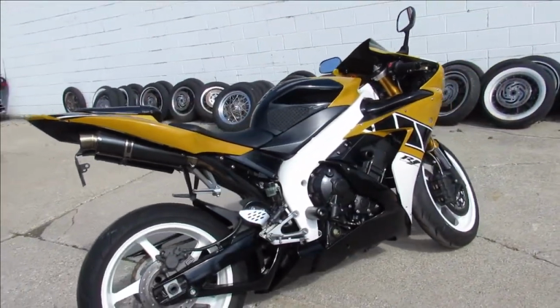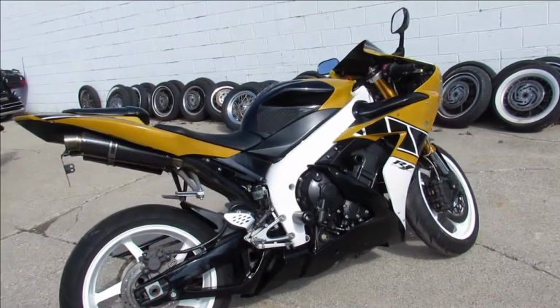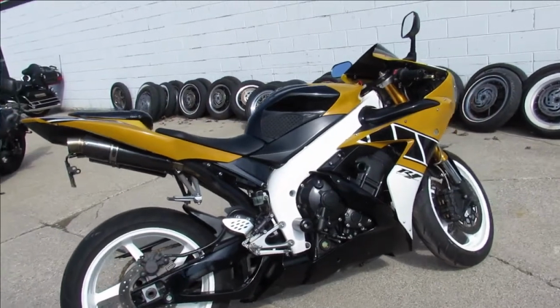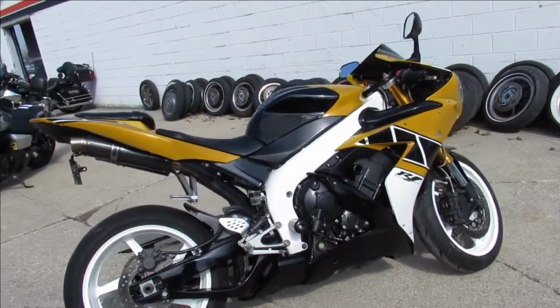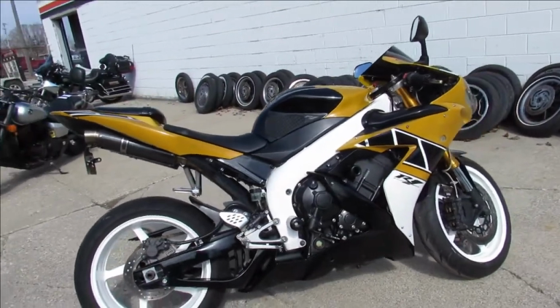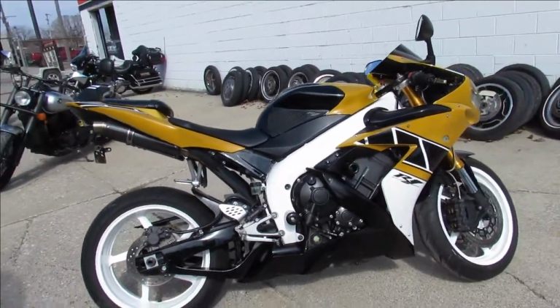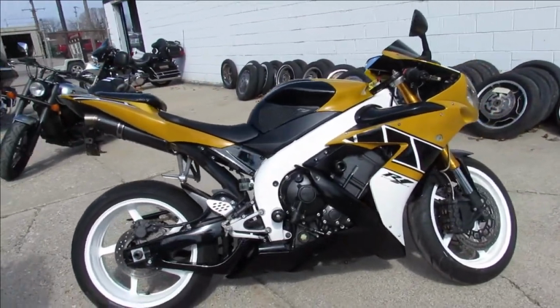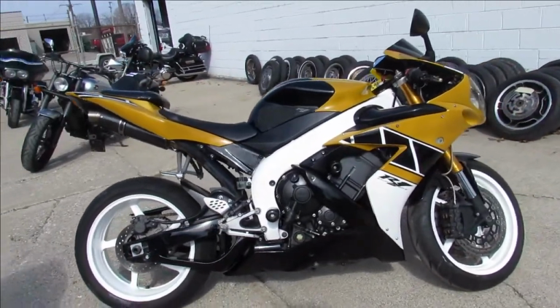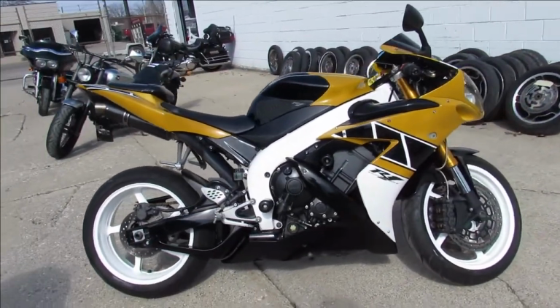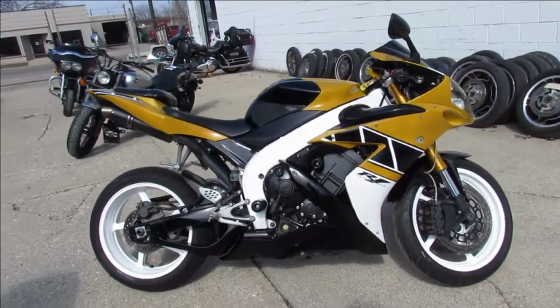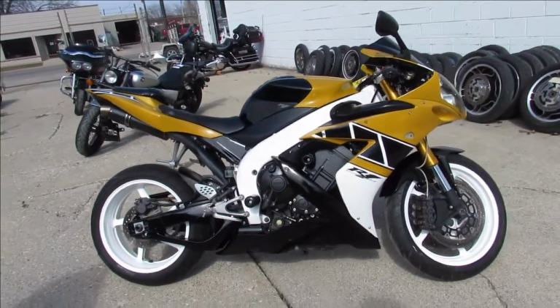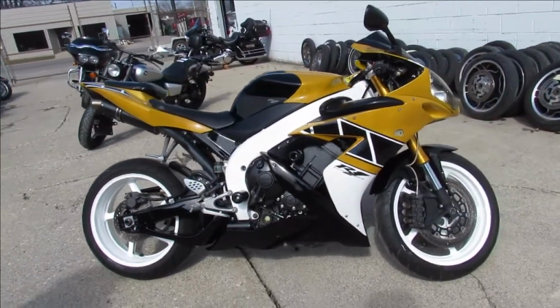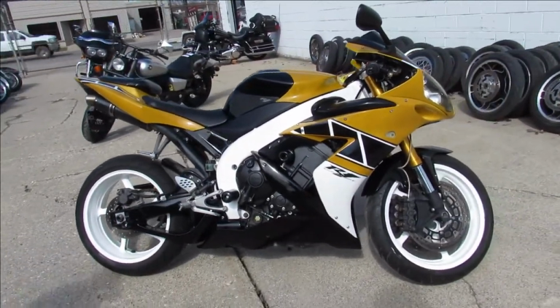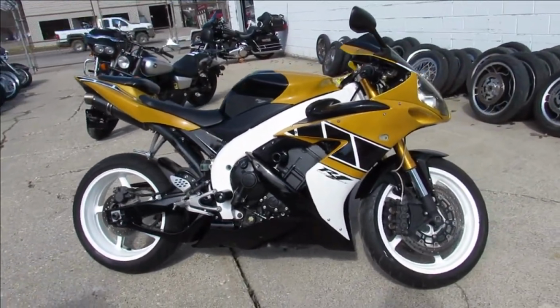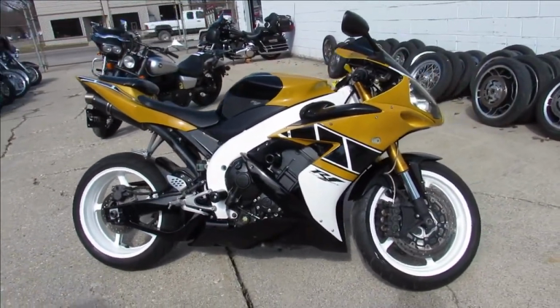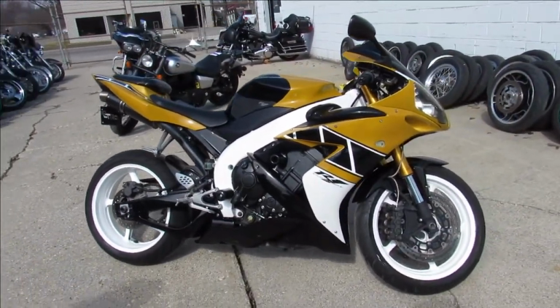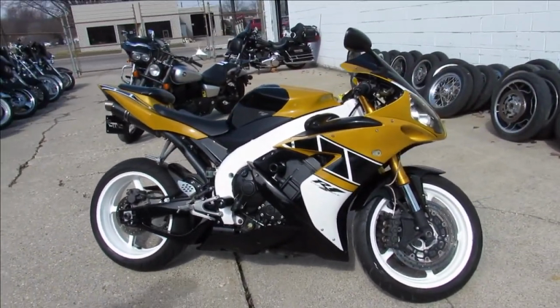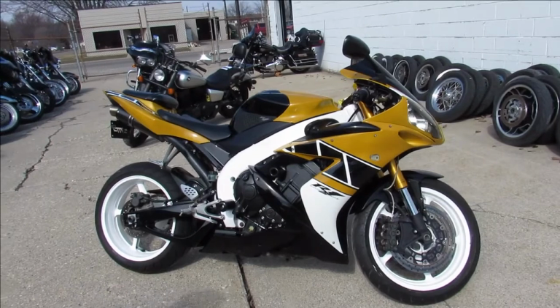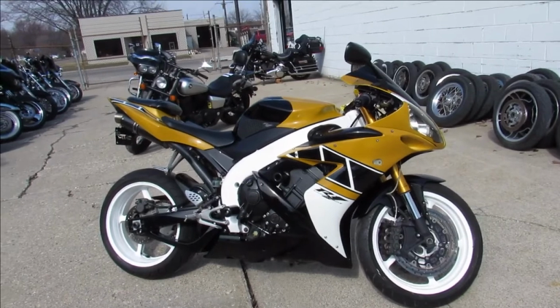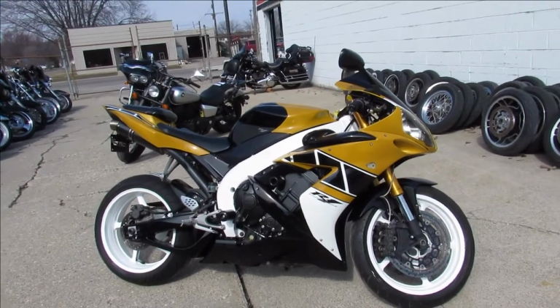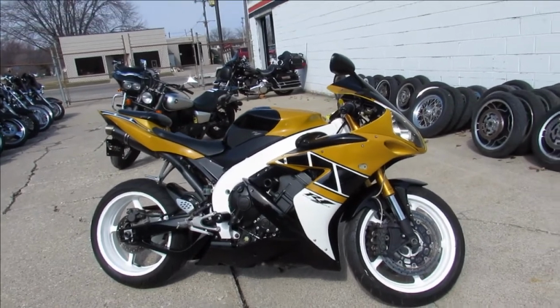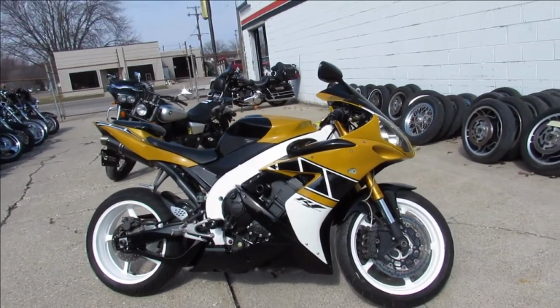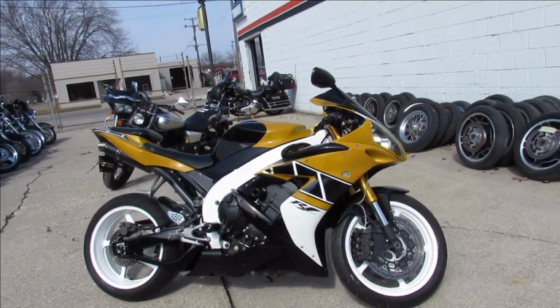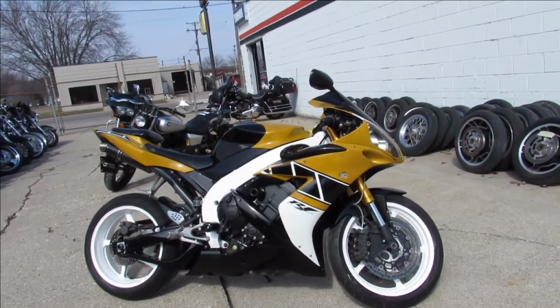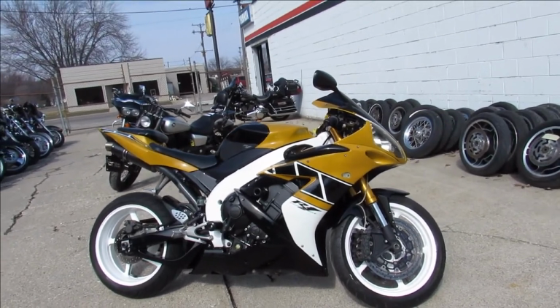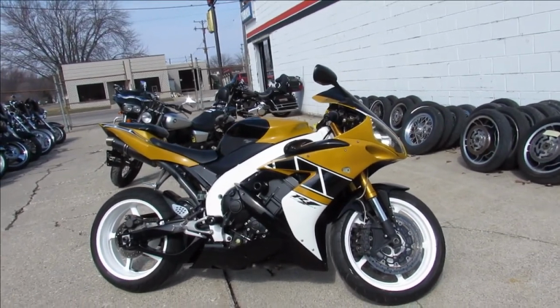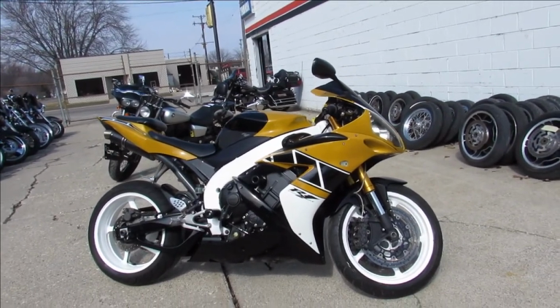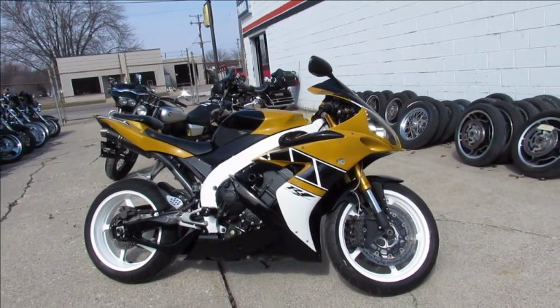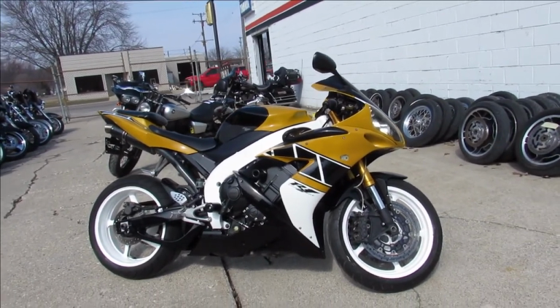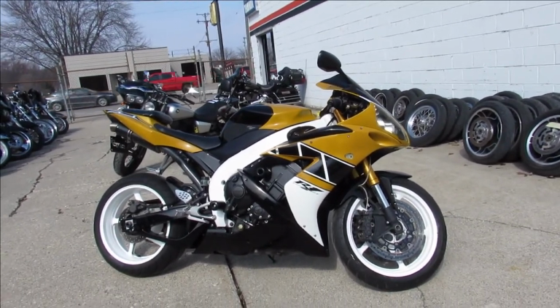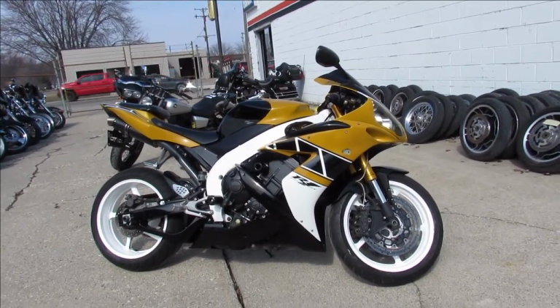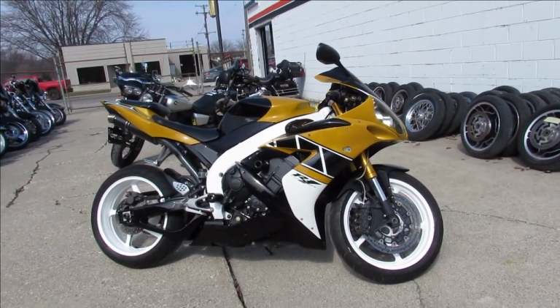Stand out from the crowd, turn heads everywhere you go — 2006 R1, only $59.99. Give us a call: 810-648-9500.